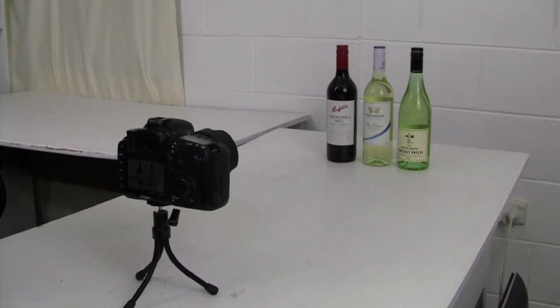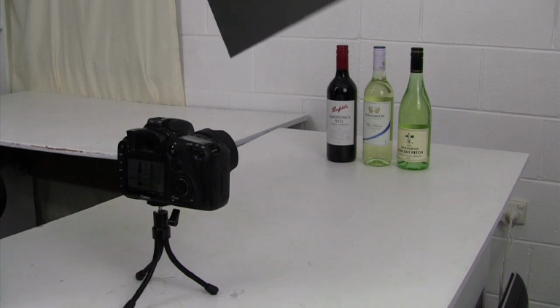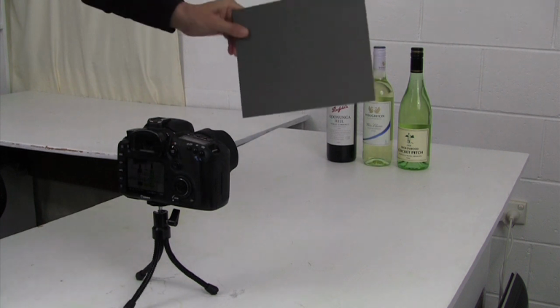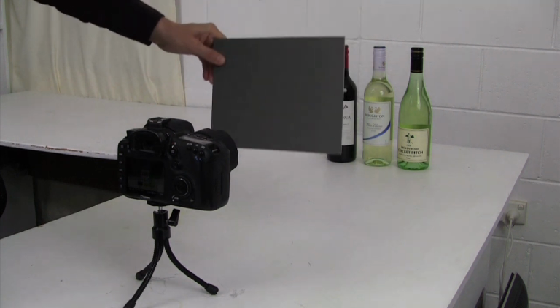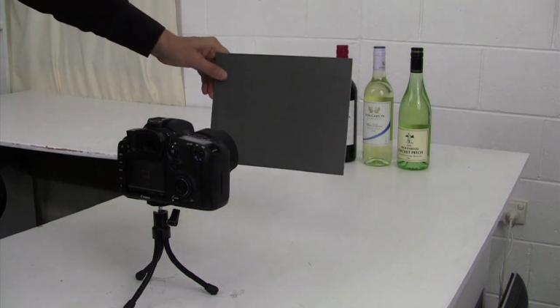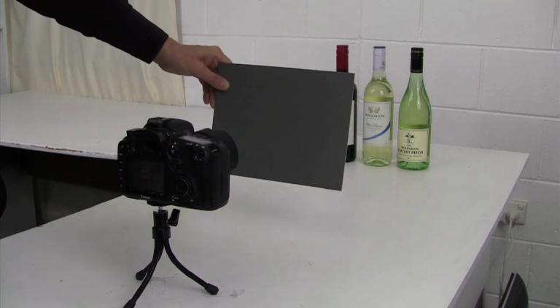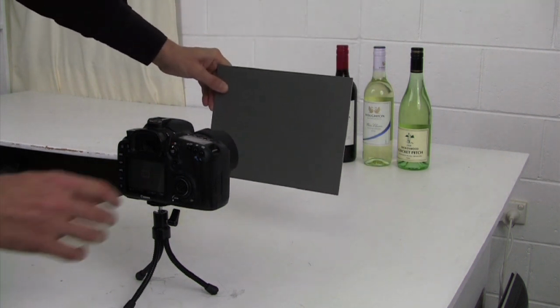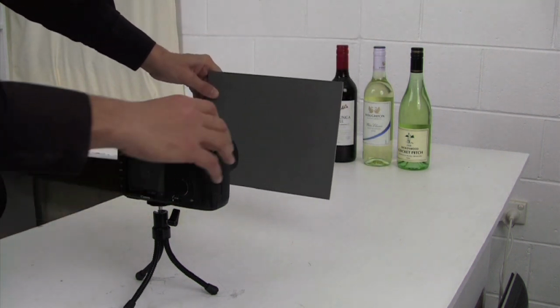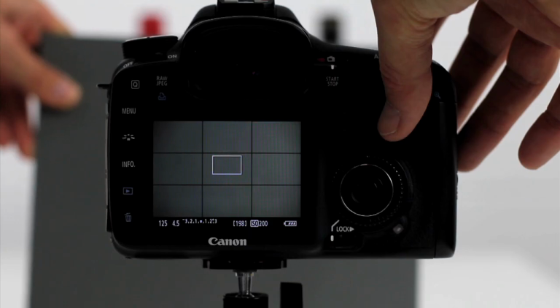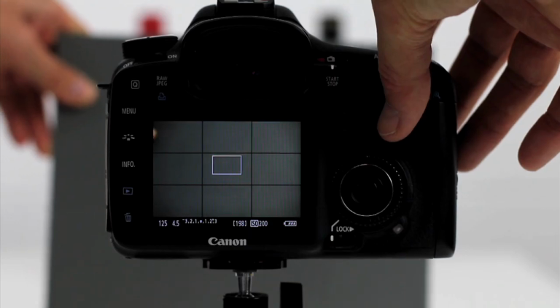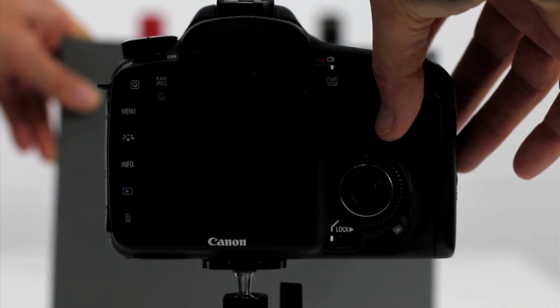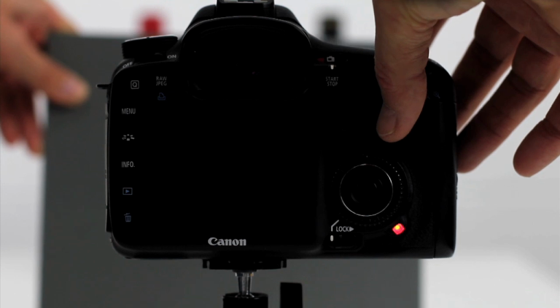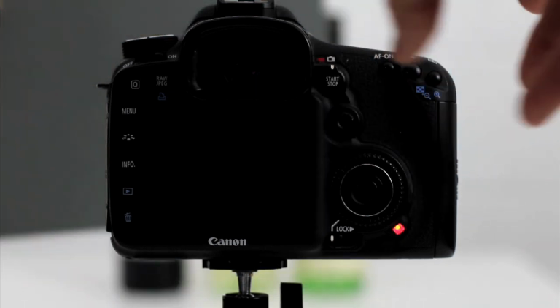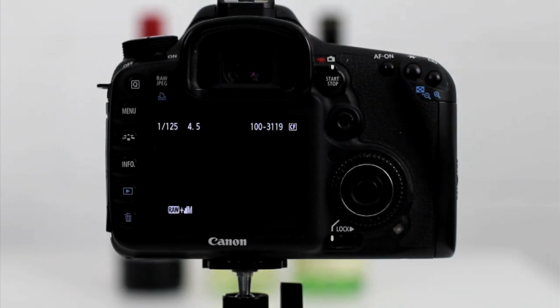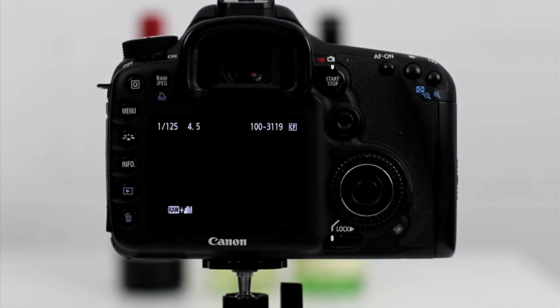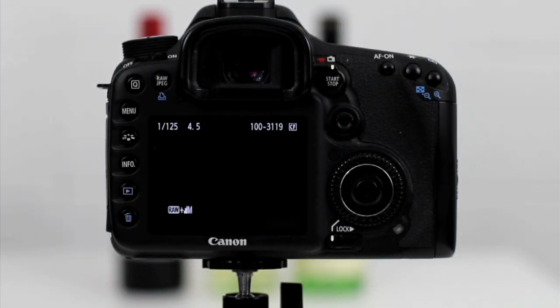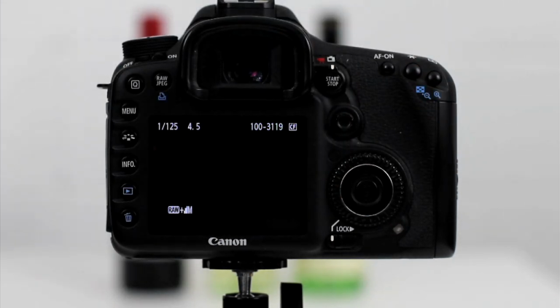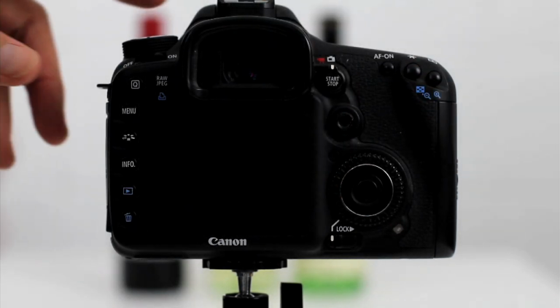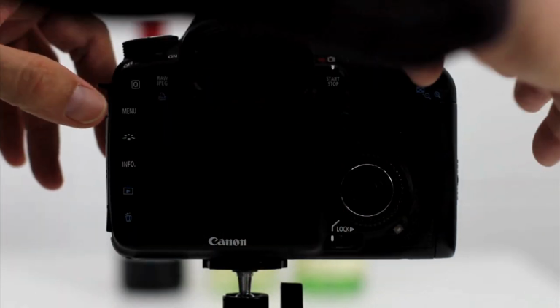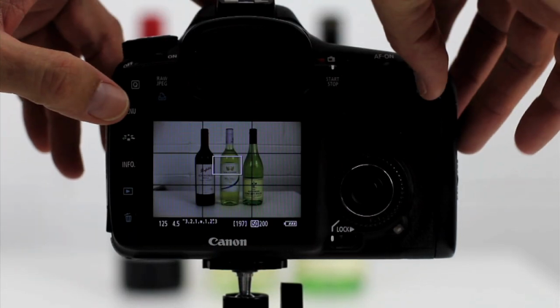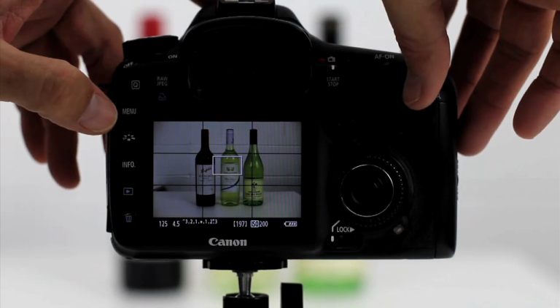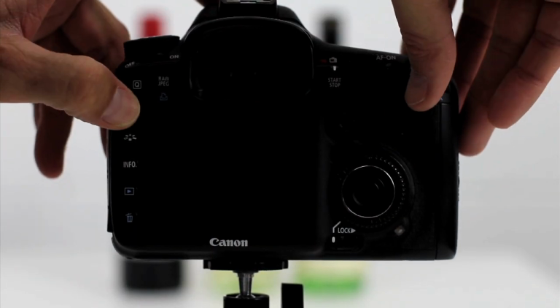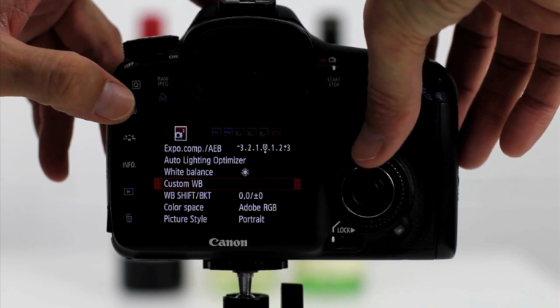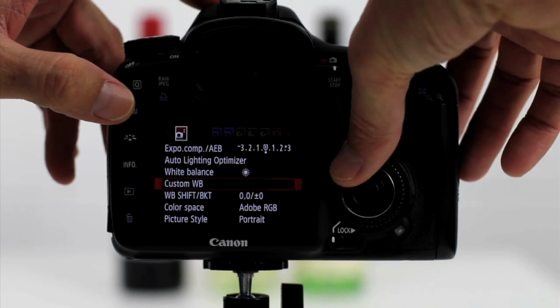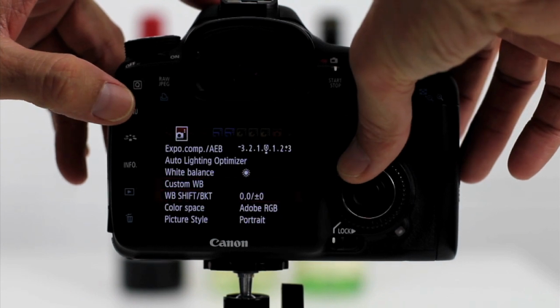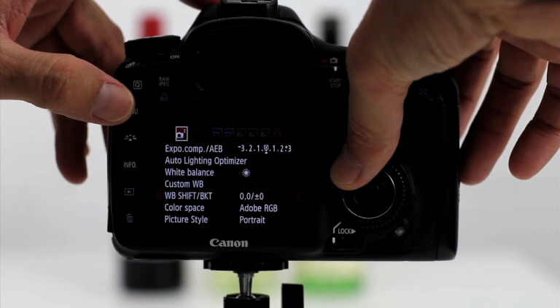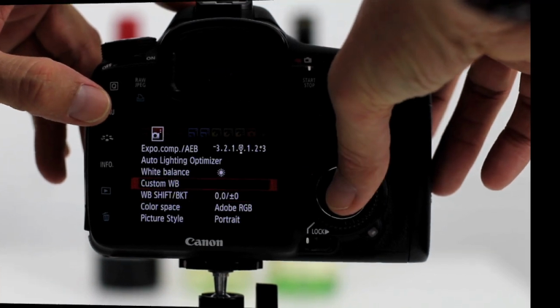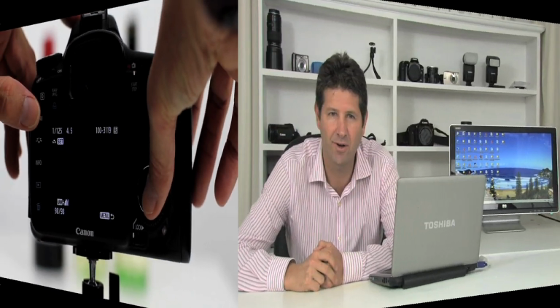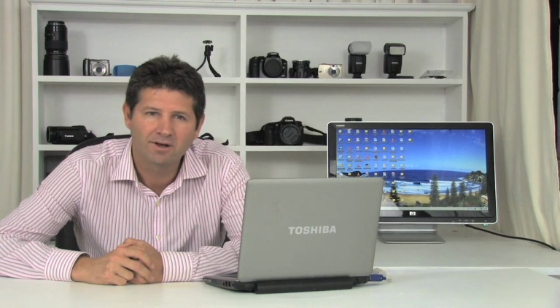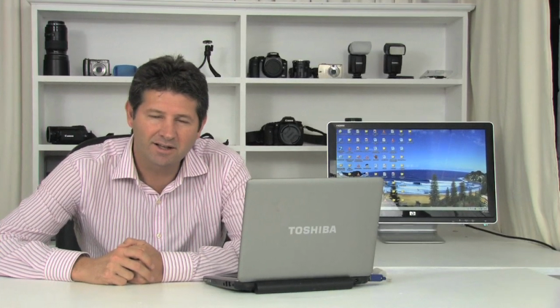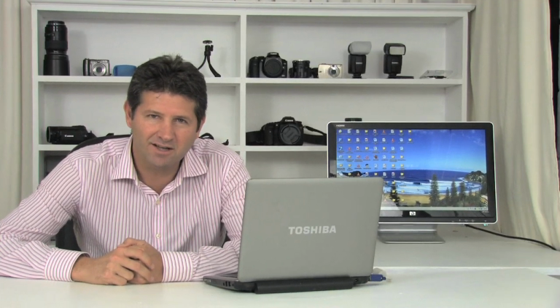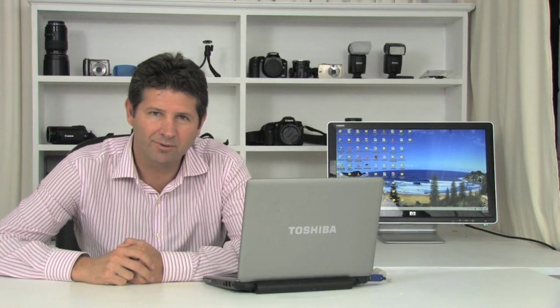You move your grey card in front of the camera and fill out the frame, then take a shot. Every manufacturer is different — with Canon, you just come through here and move down to custom white balance. So let's get started, shall we?